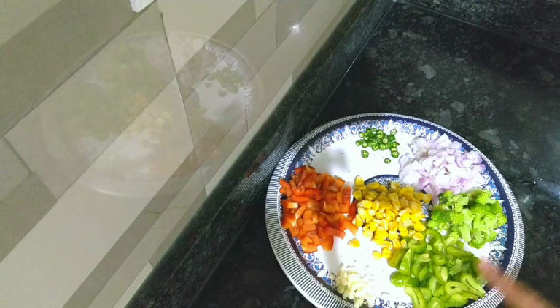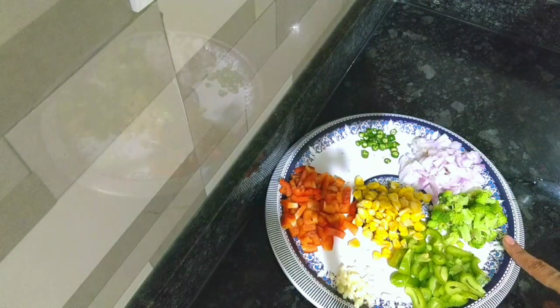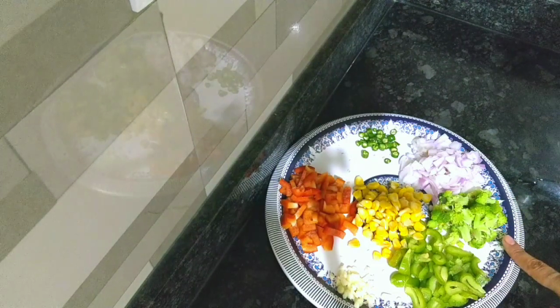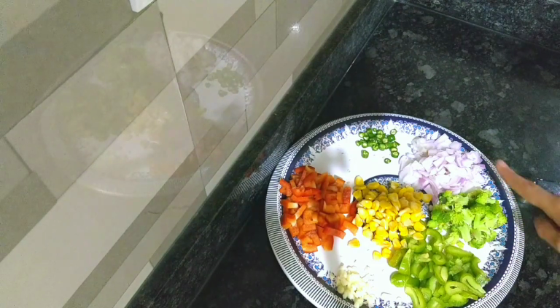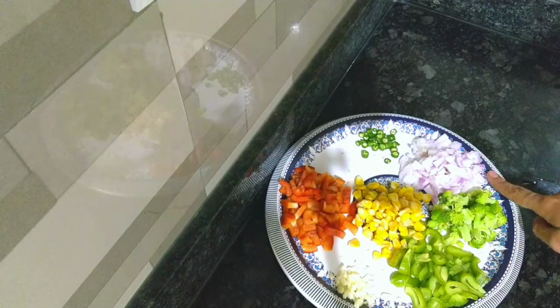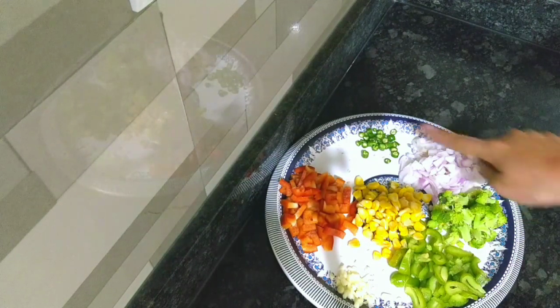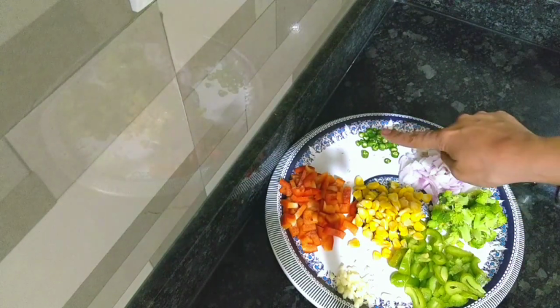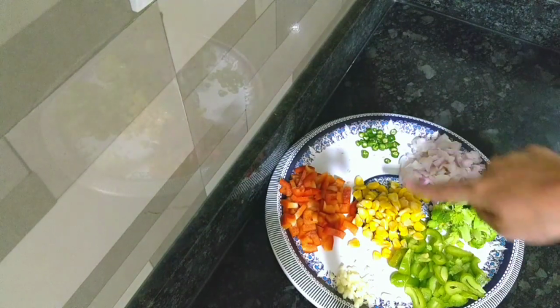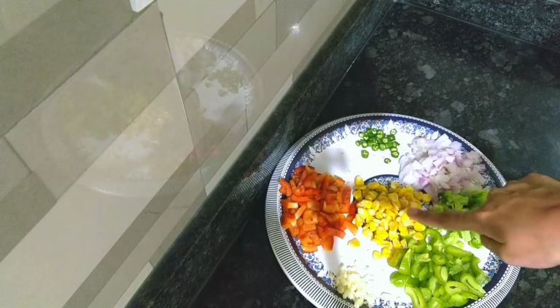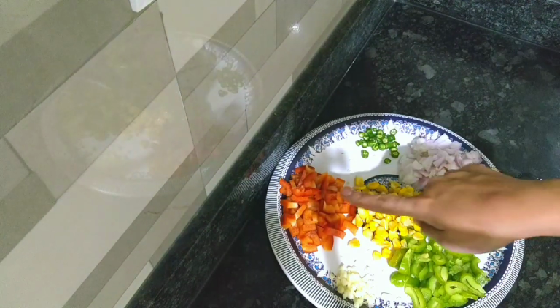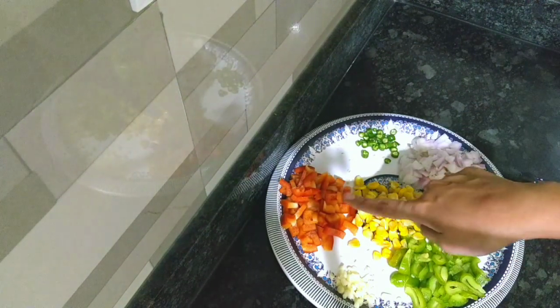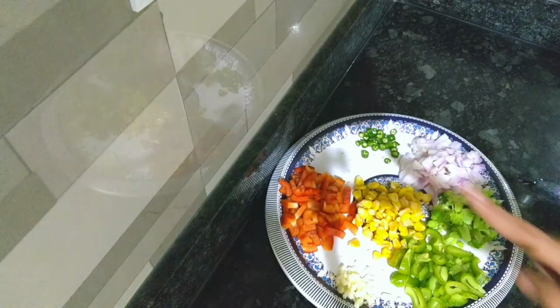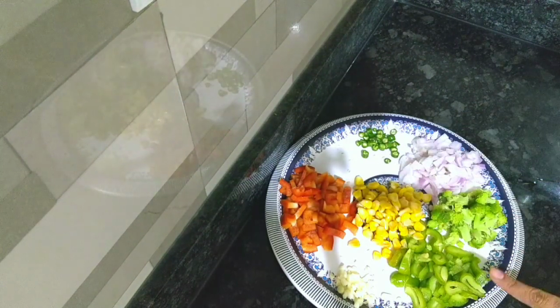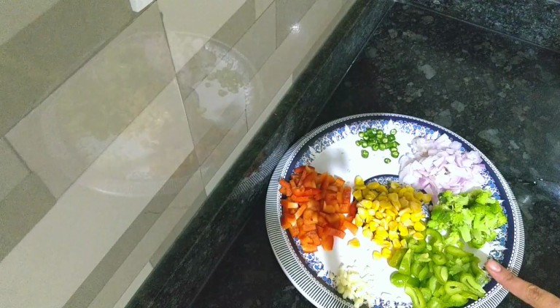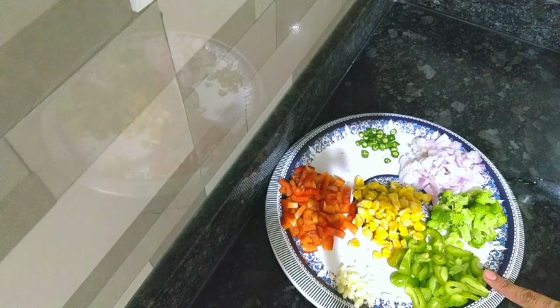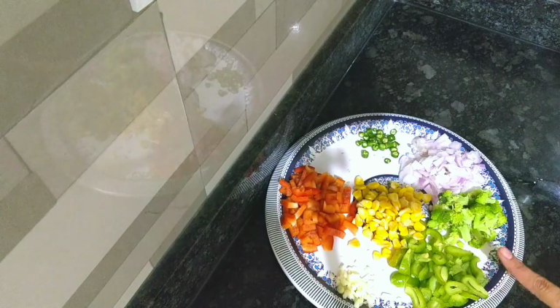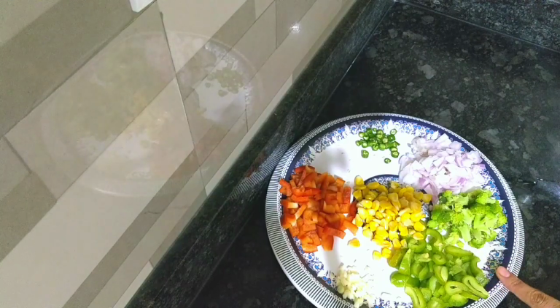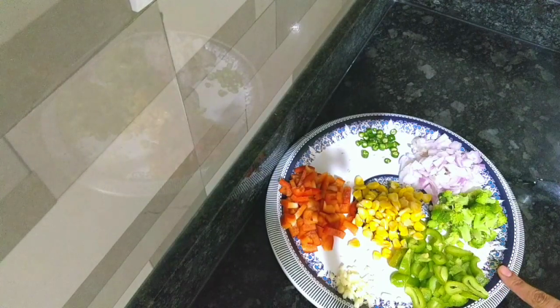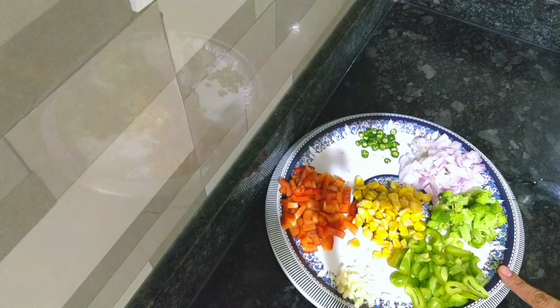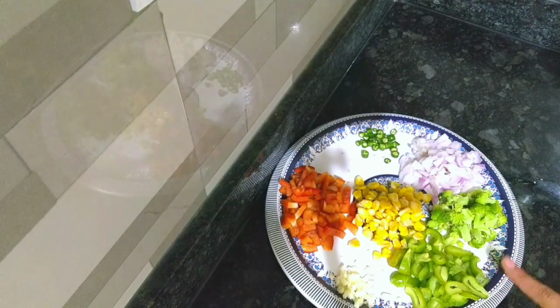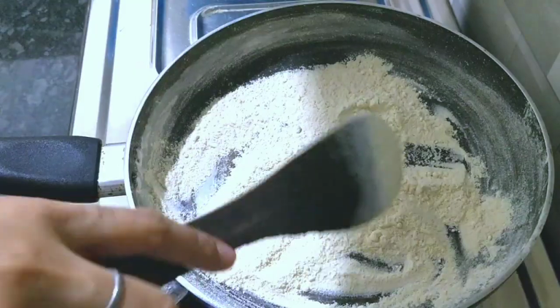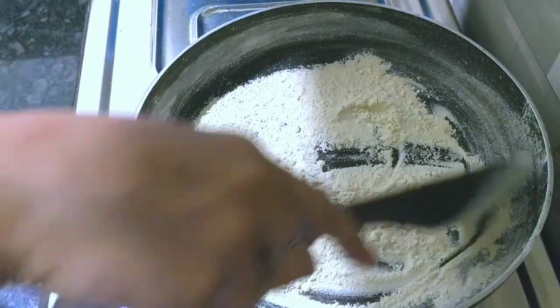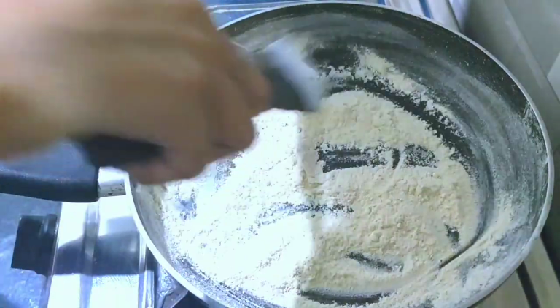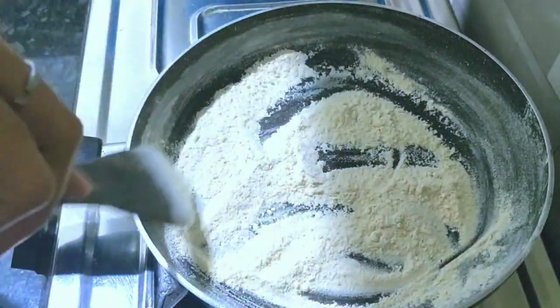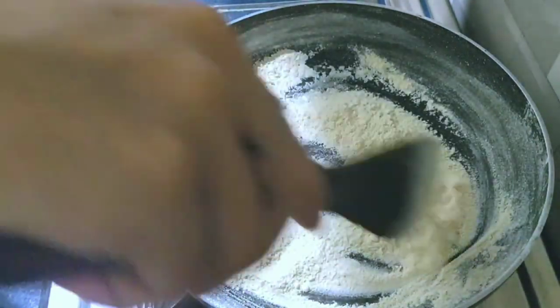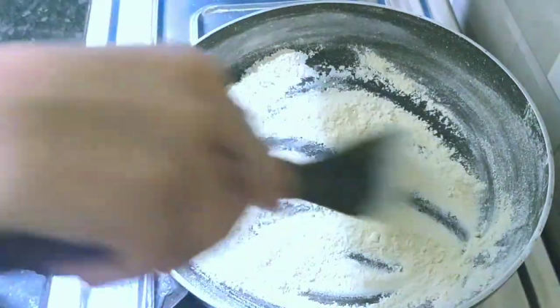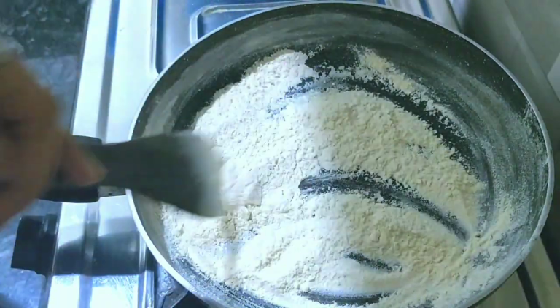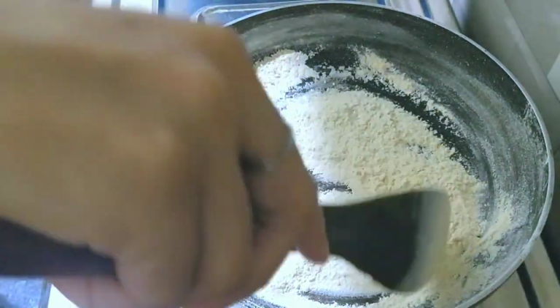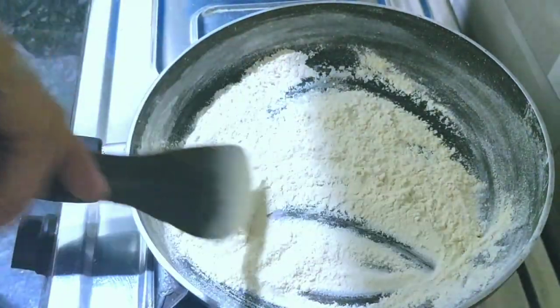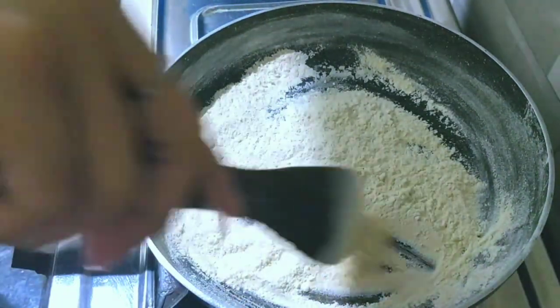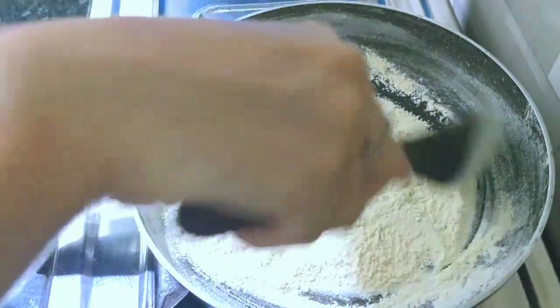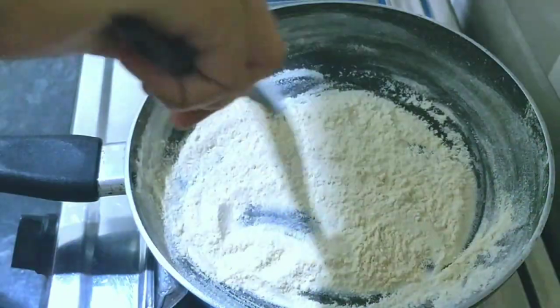For this recipe I am taking some vegetables. Here I have capsicum, bell pepper, broccoli 1 medium size, 2-3 green chili, and here I have taken 3-4 cloves of garlic.